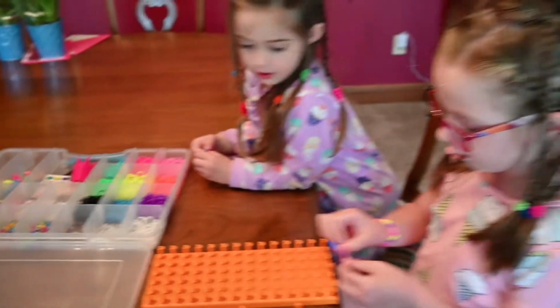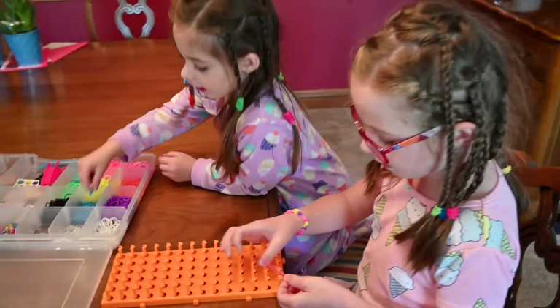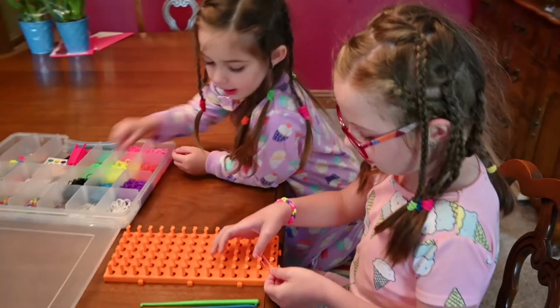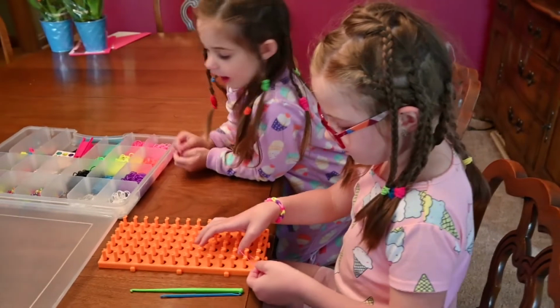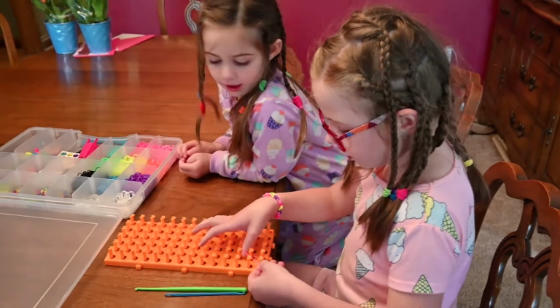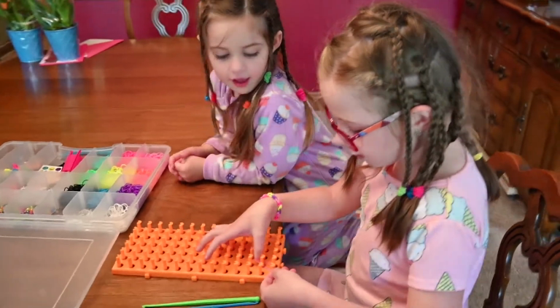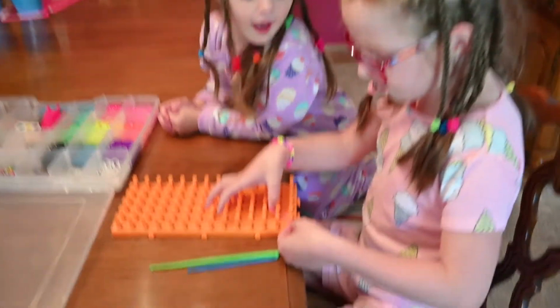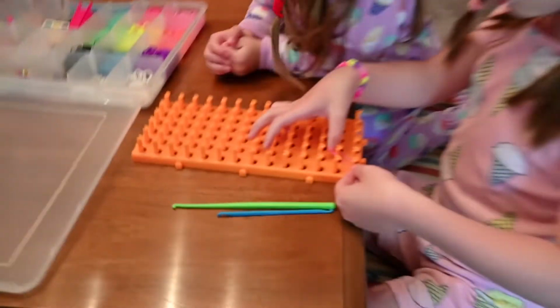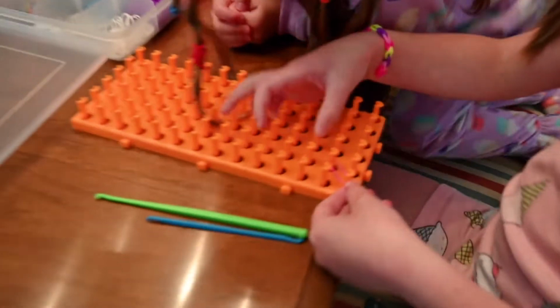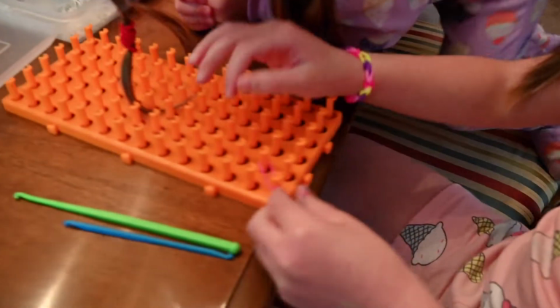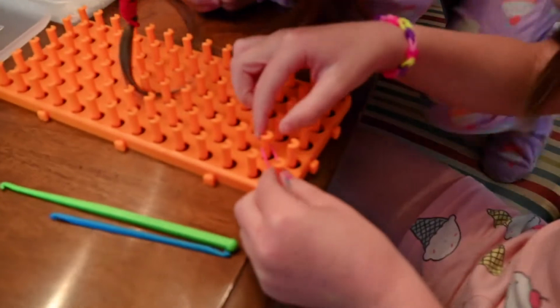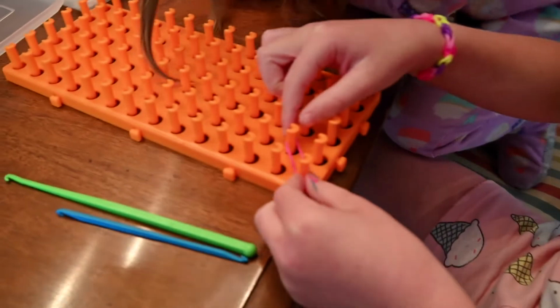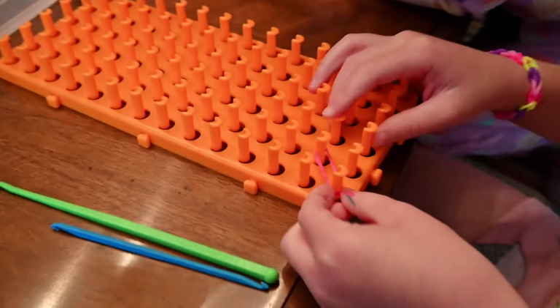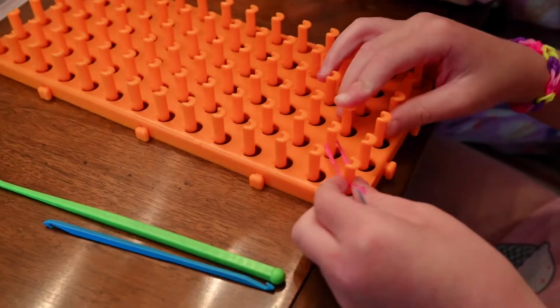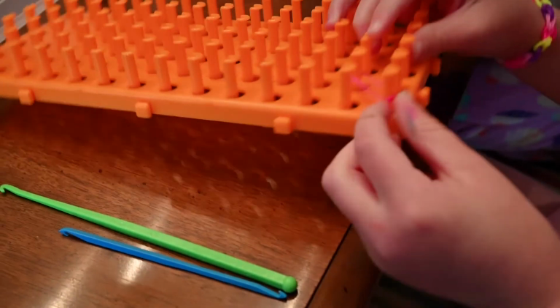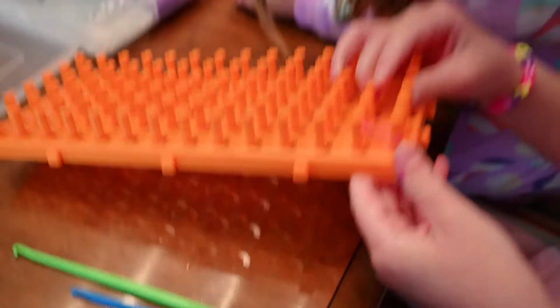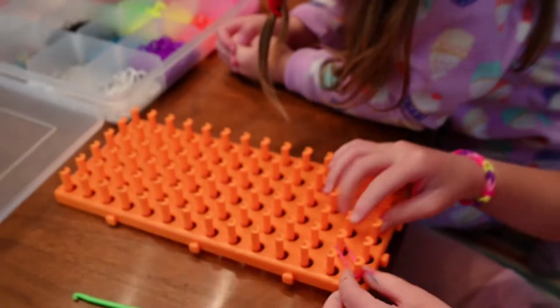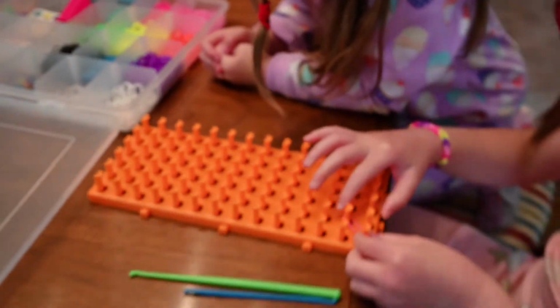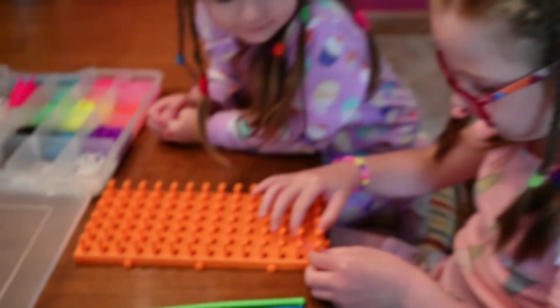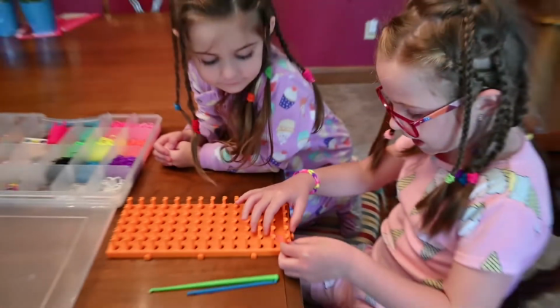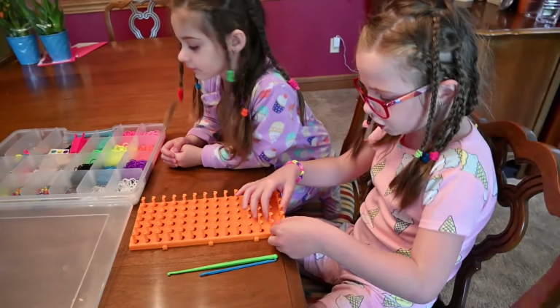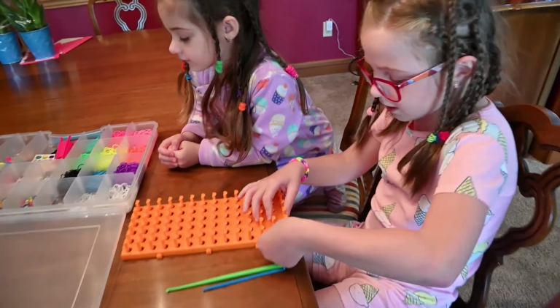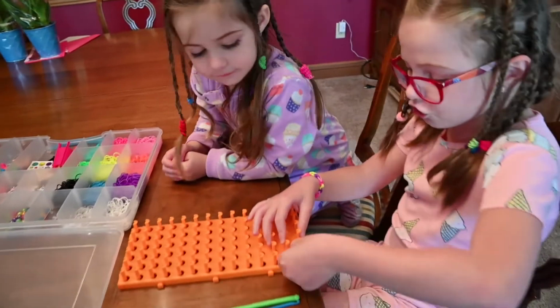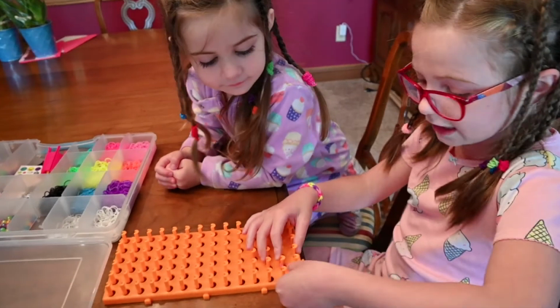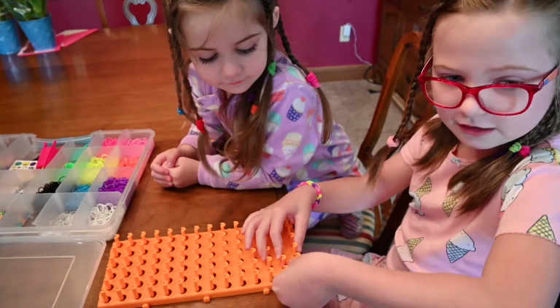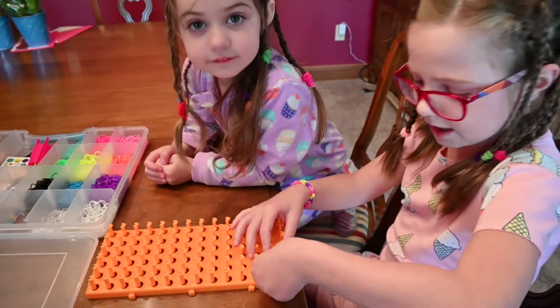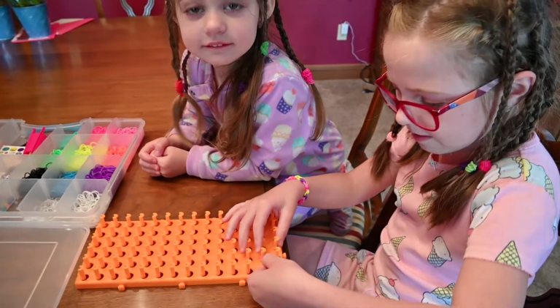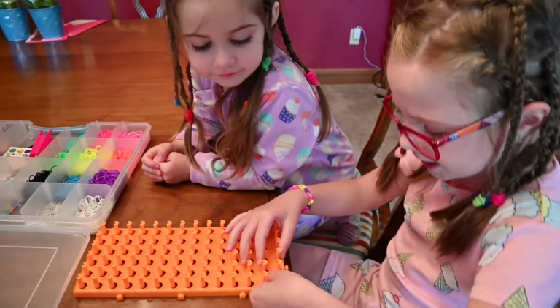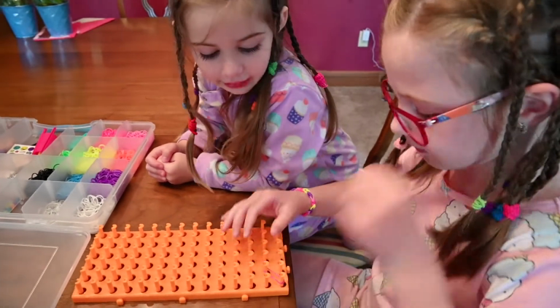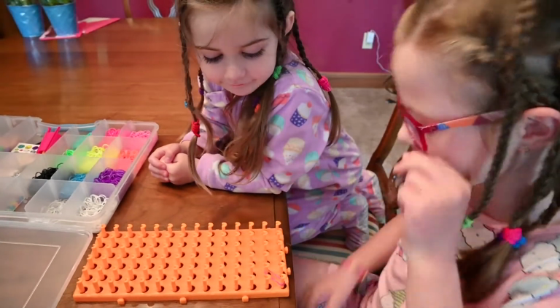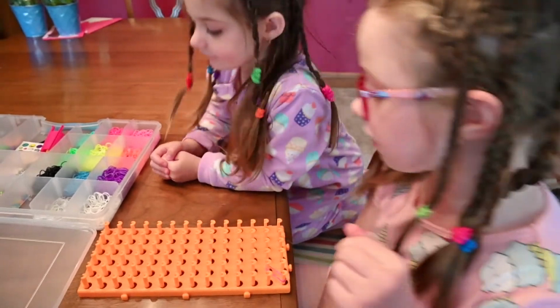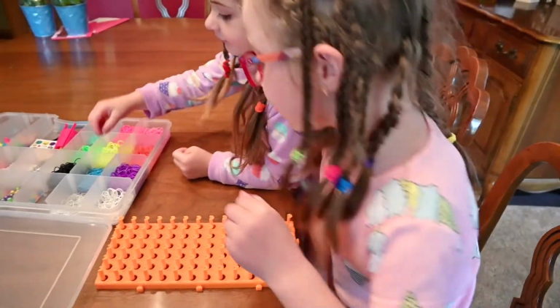So Gracie, watch. First you're gonna make sure your rubber bands are lined up. Do they look lined up? So we're gonna make sure we always get two rubber bands here to make our bracelet.